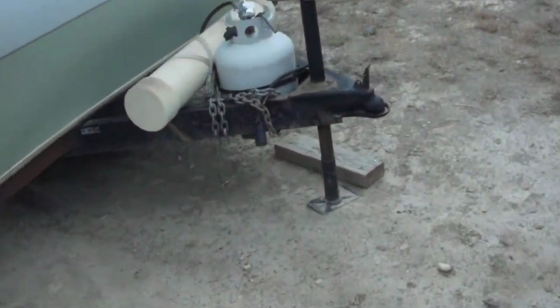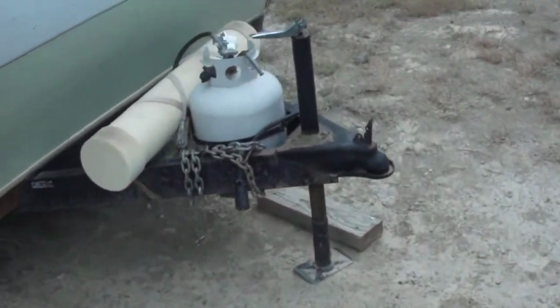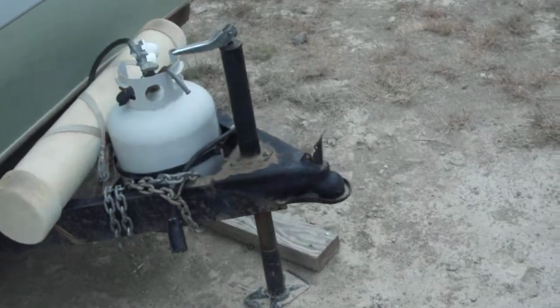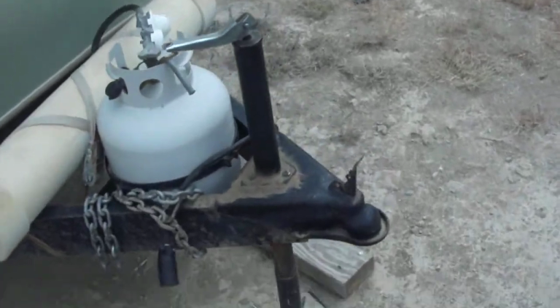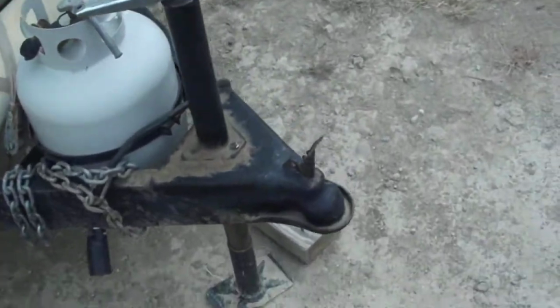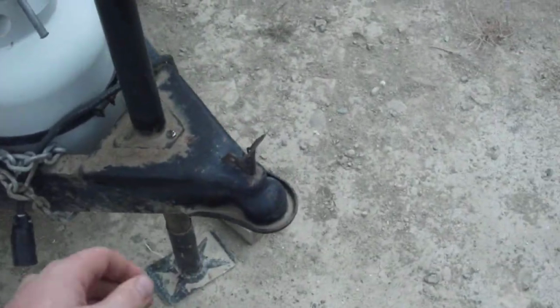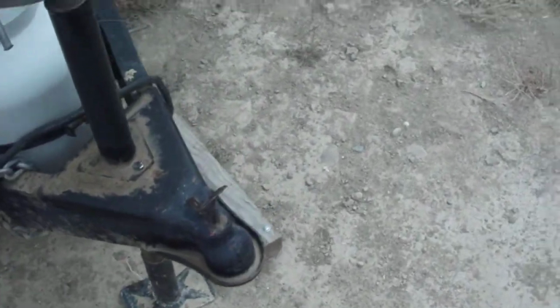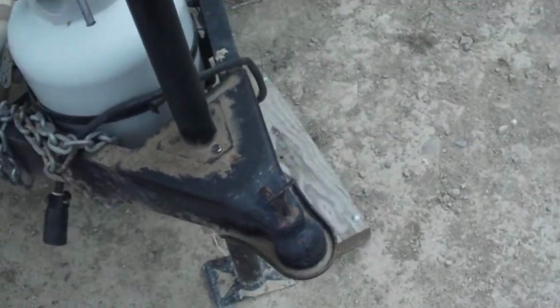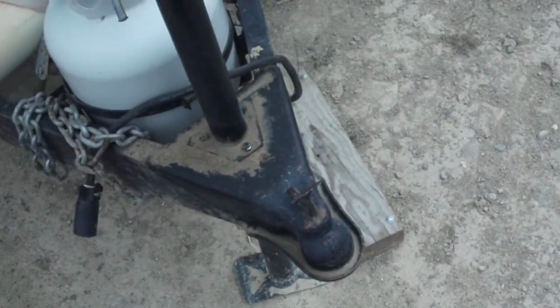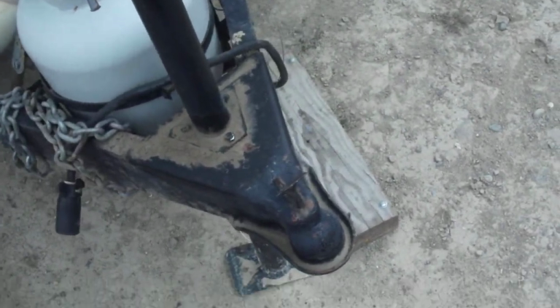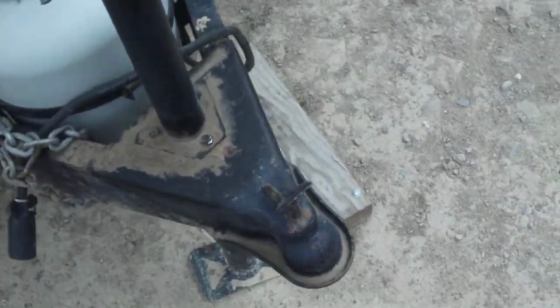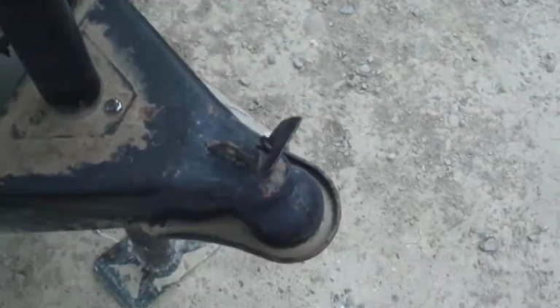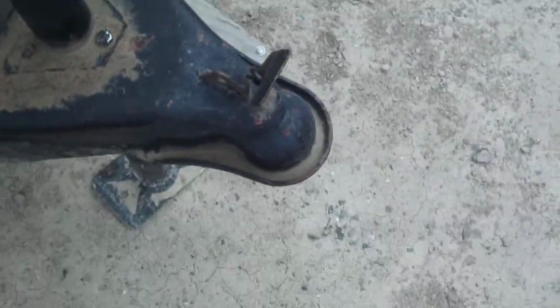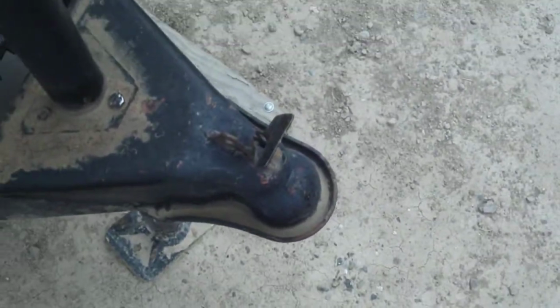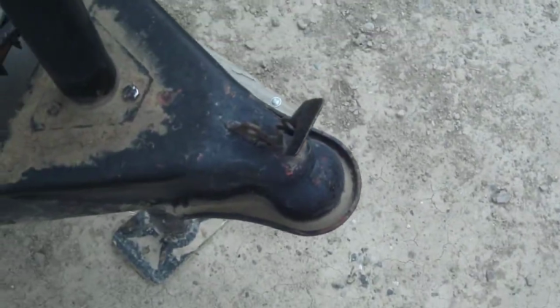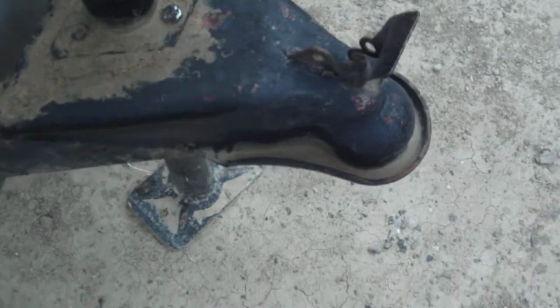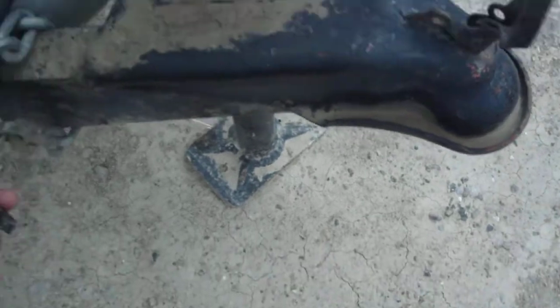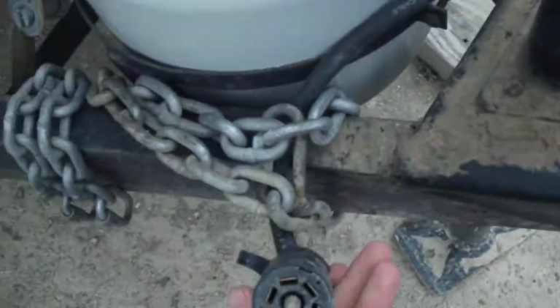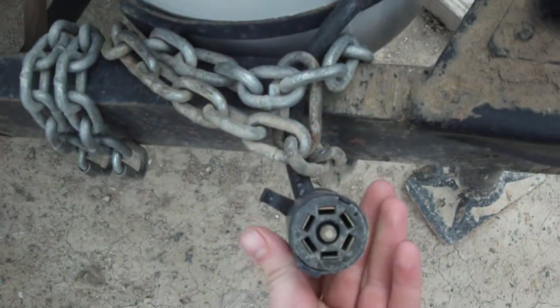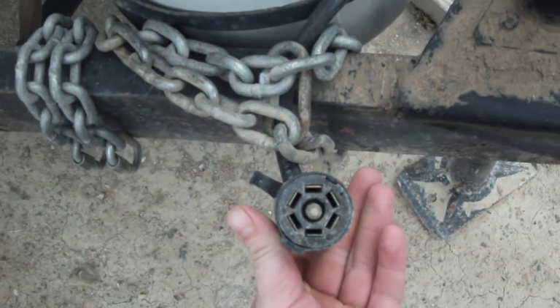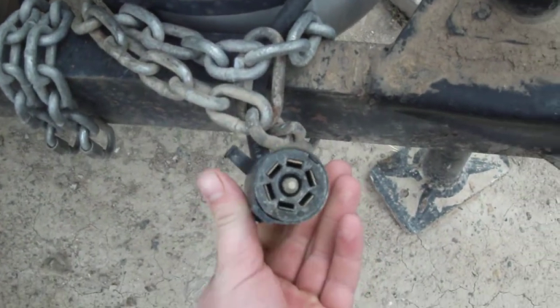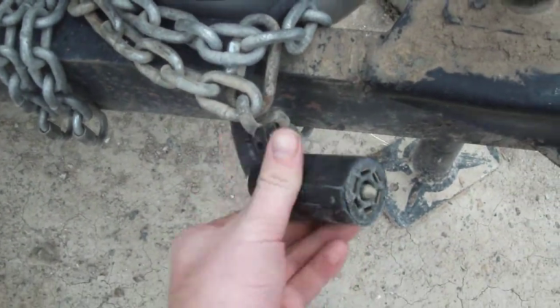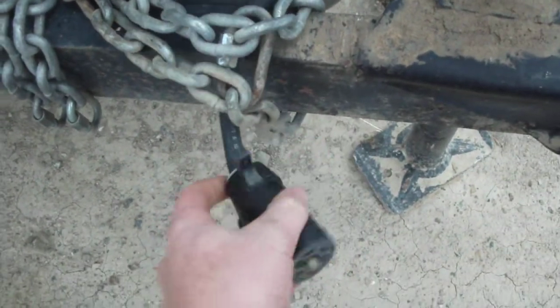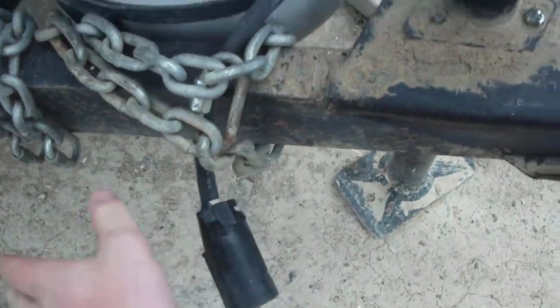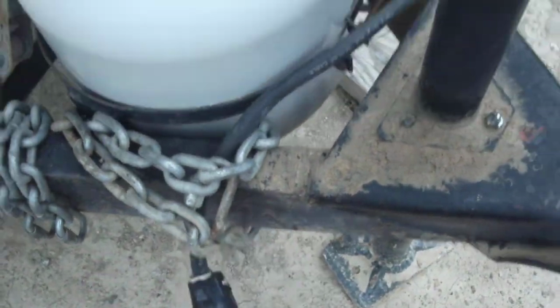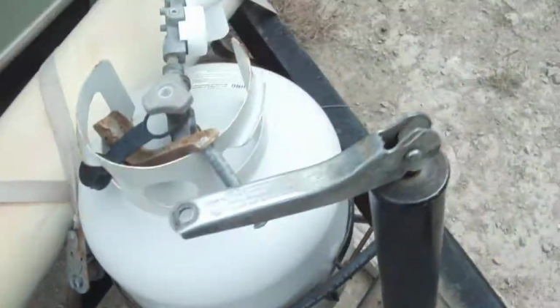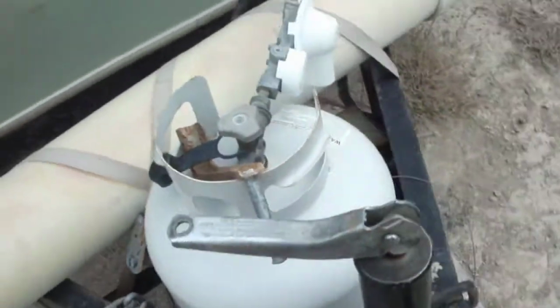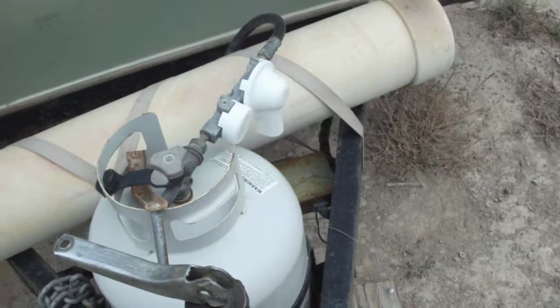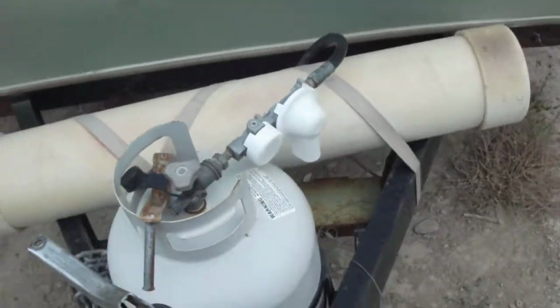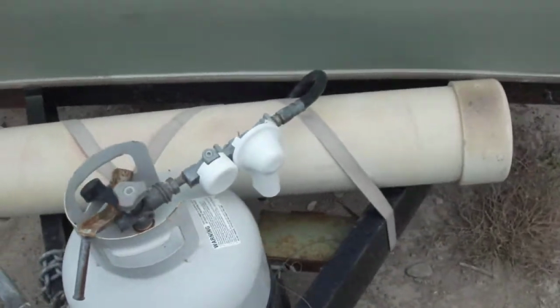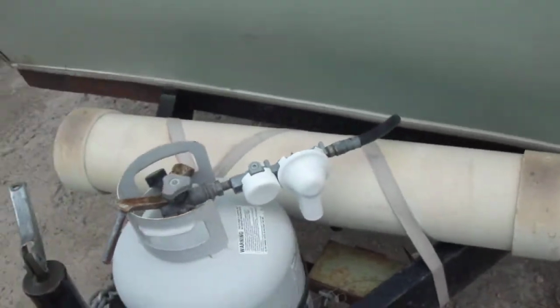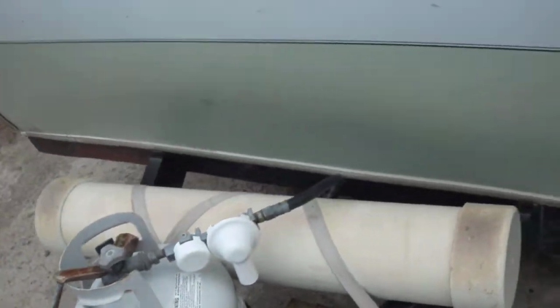Here at the front you've got a standard hitch. I believe it is a 2 and 5/16ths — I've got the stinger and the ball with it. You have a normal trailer plug on it and the lights all work on it.